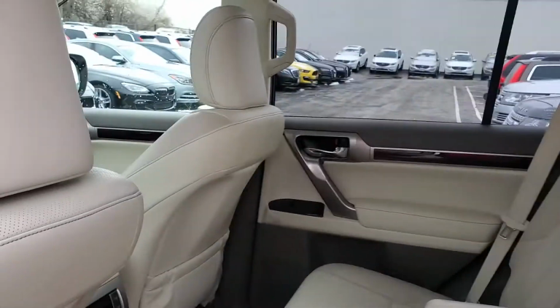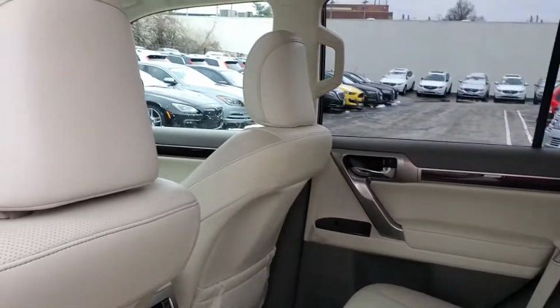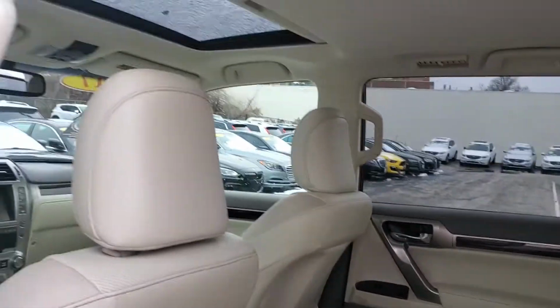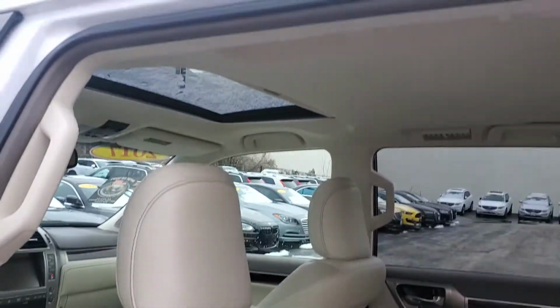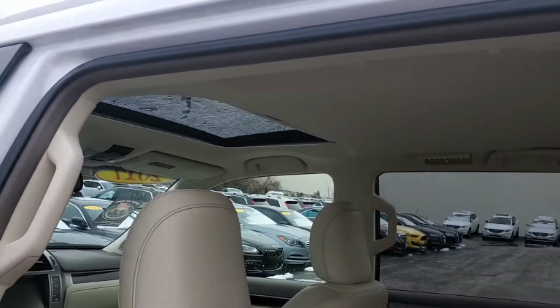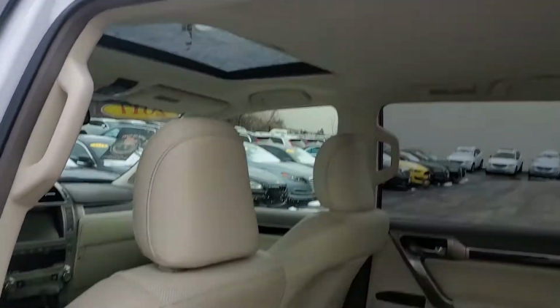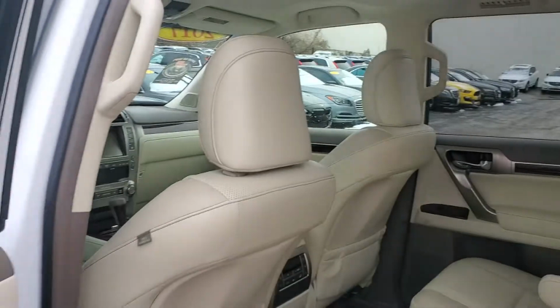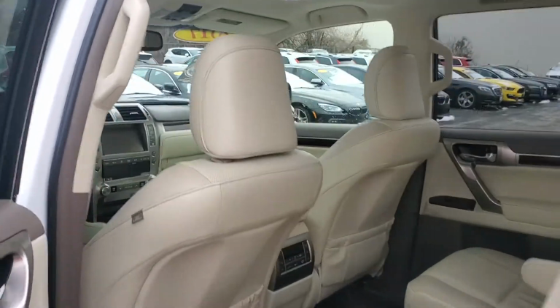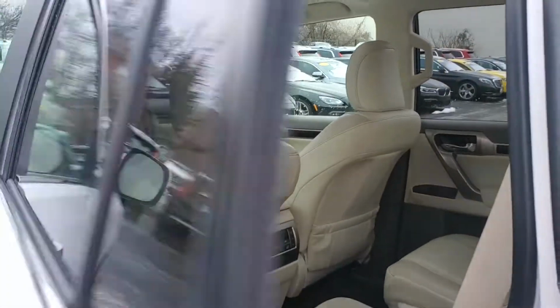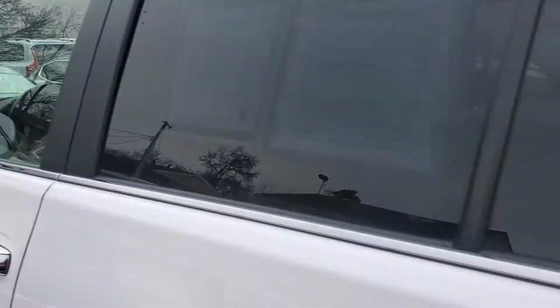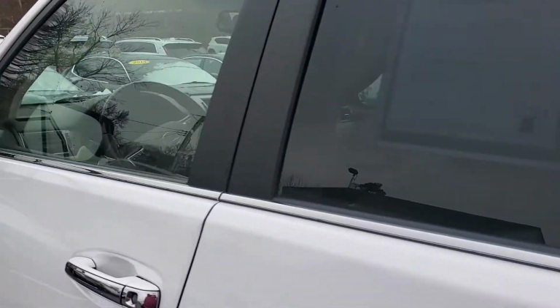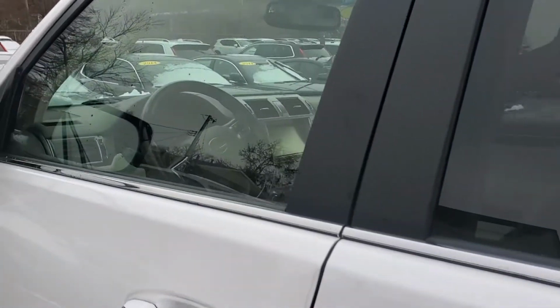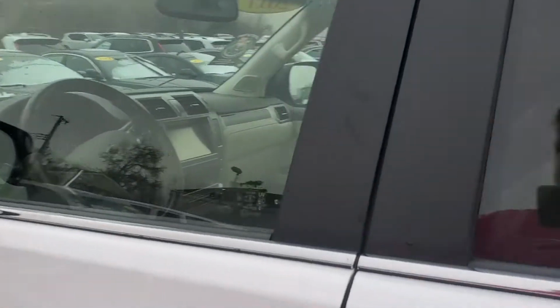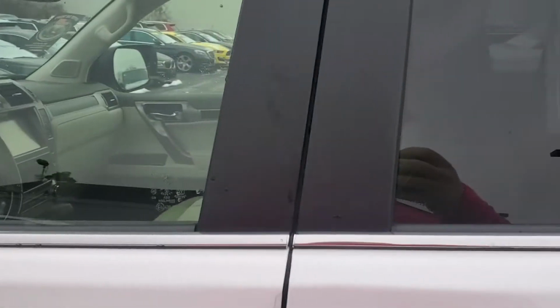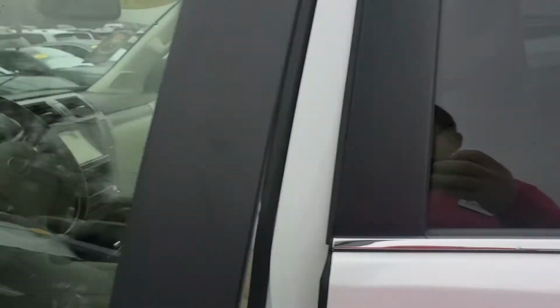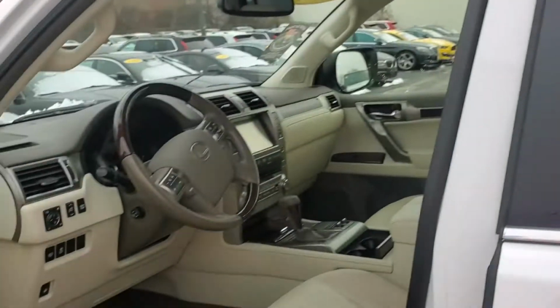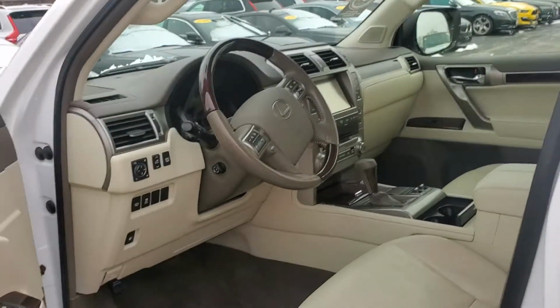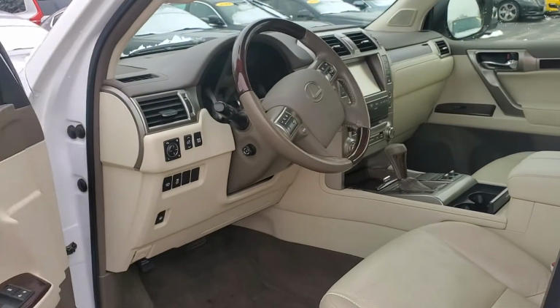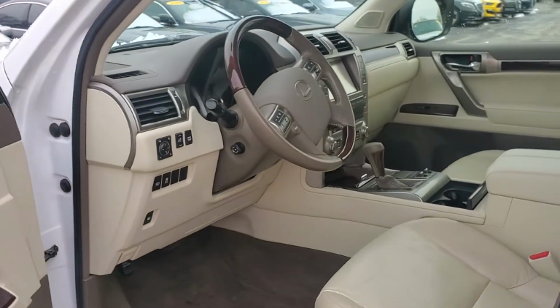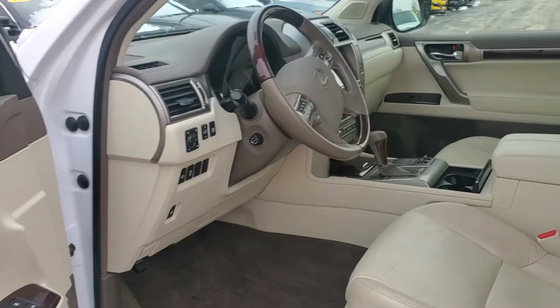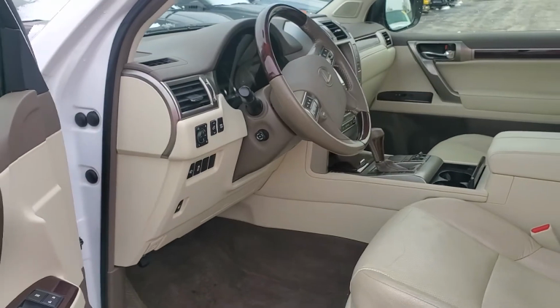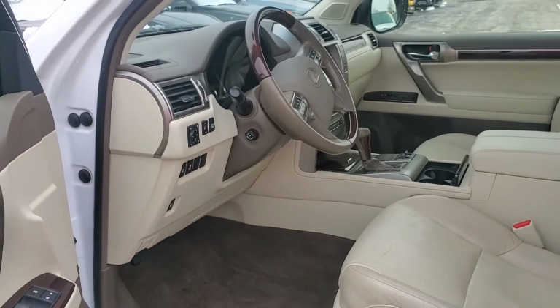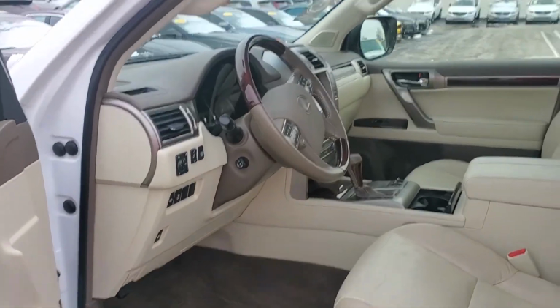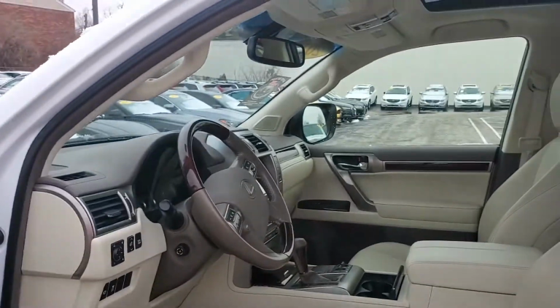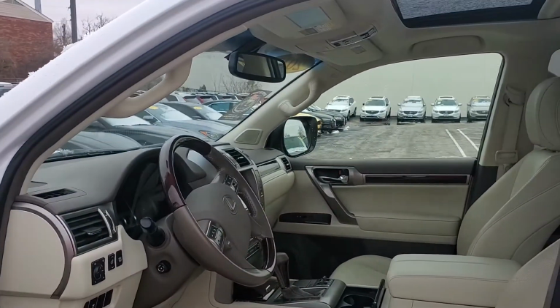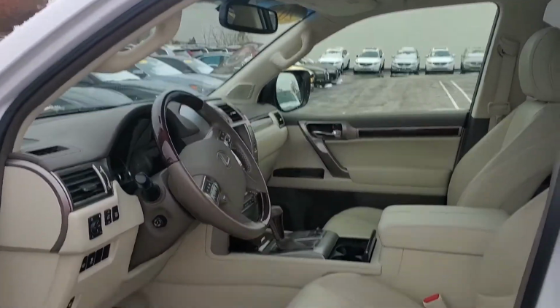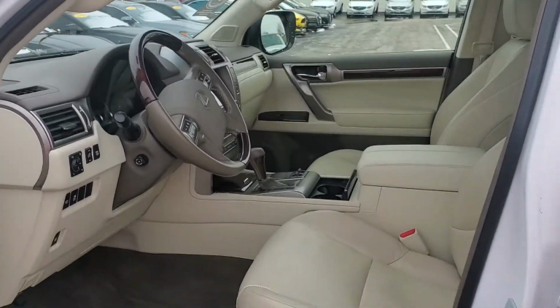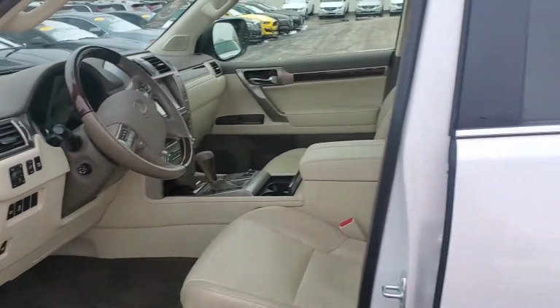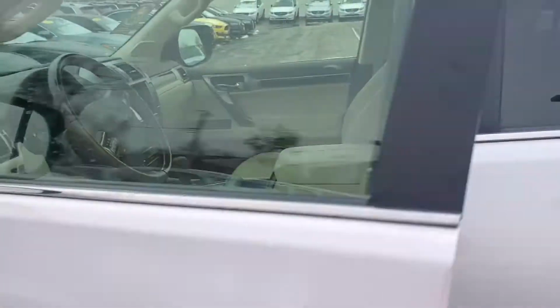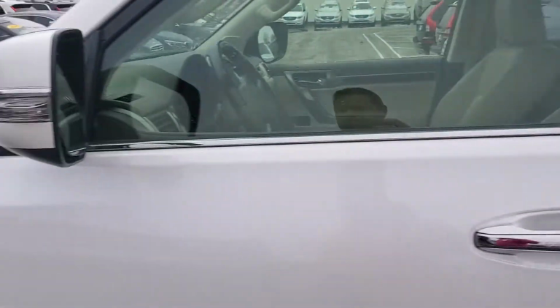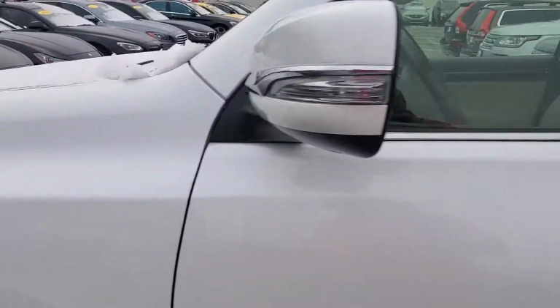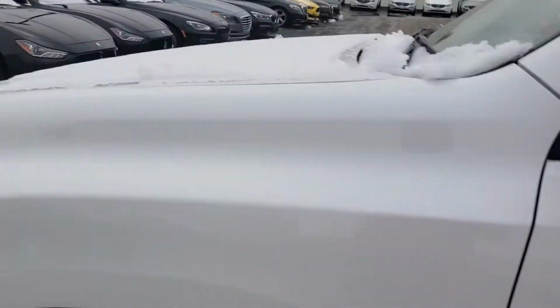No smells to it. Drove around the block, got it up to about 55 — rides really good down the road. Let's take a look at the other side interior.